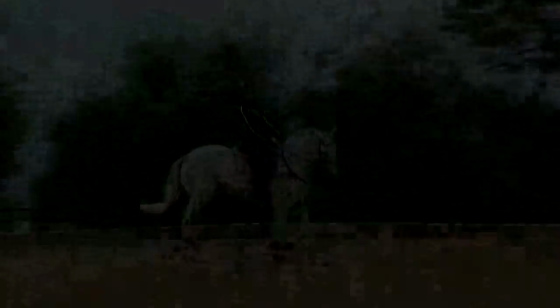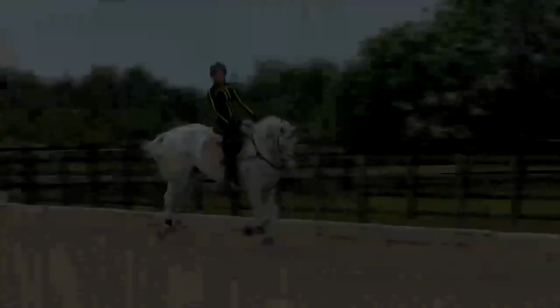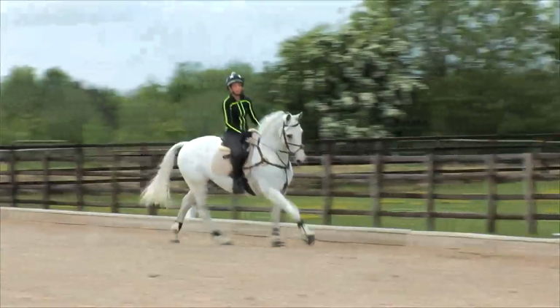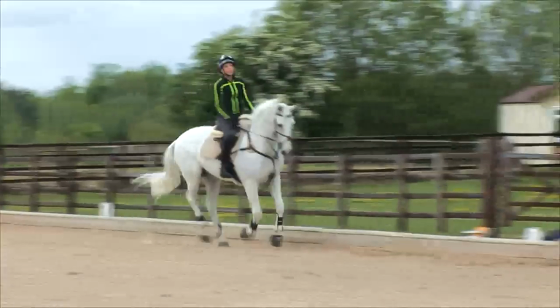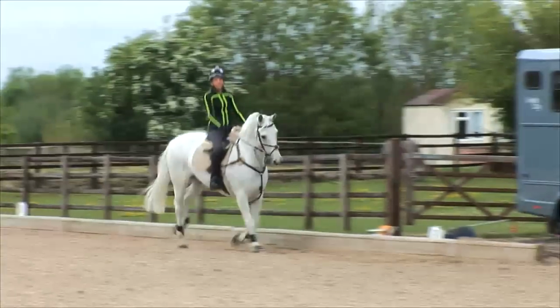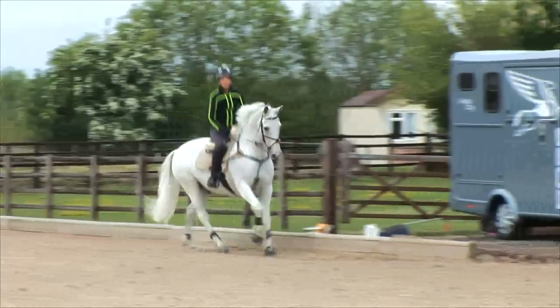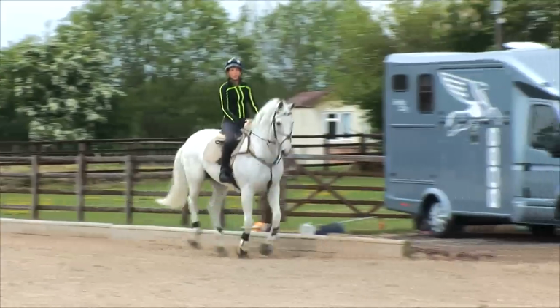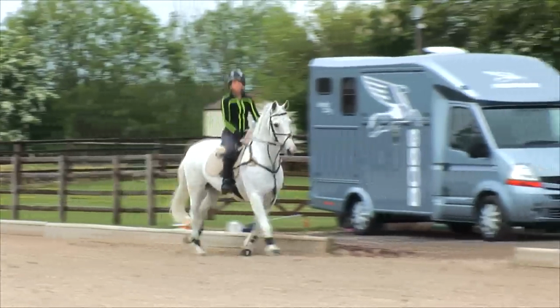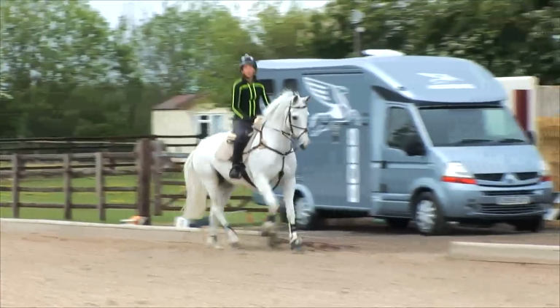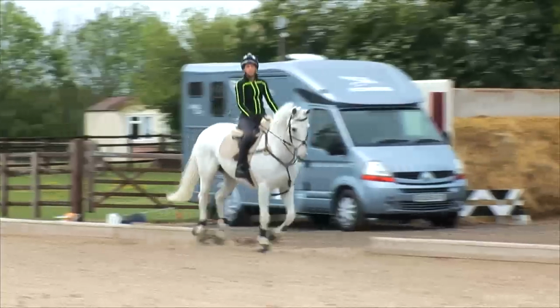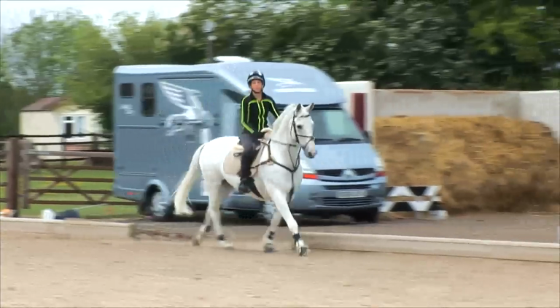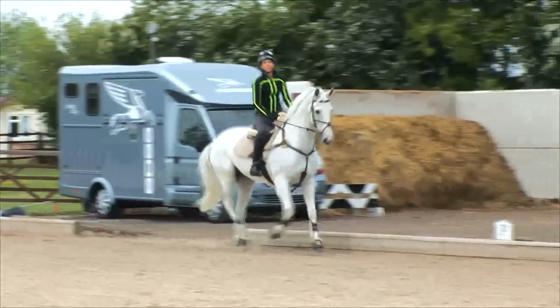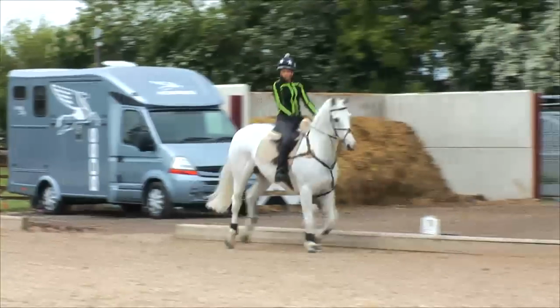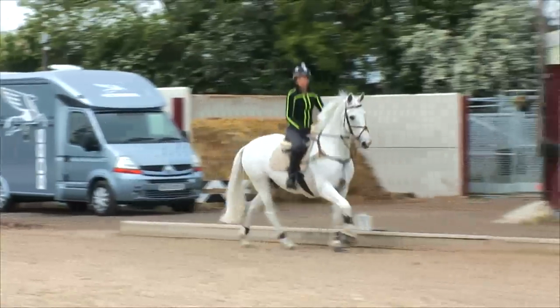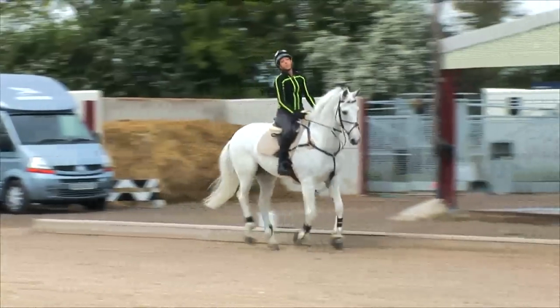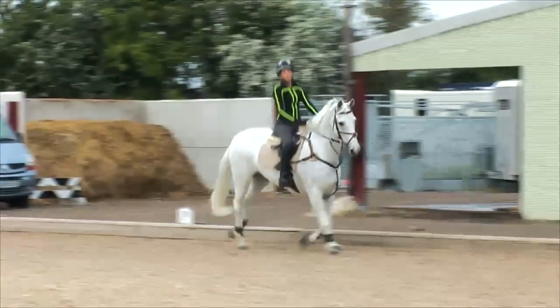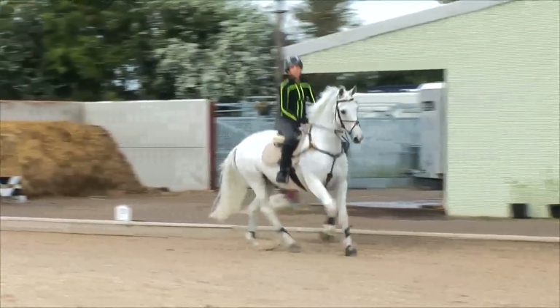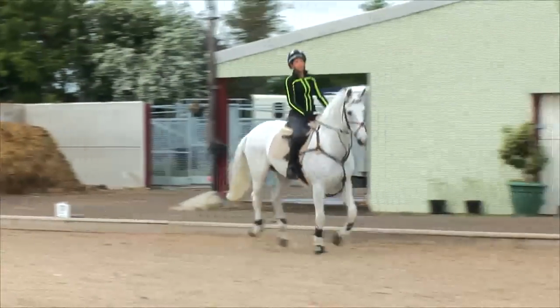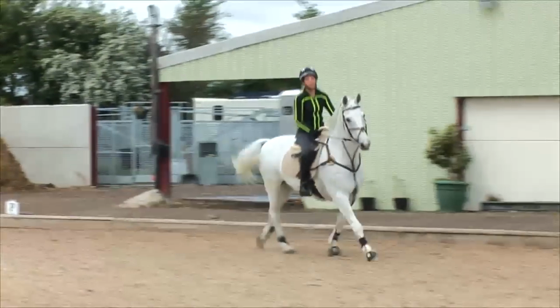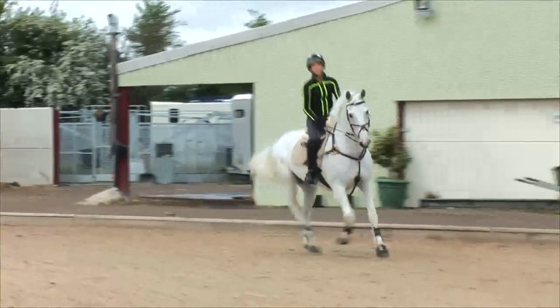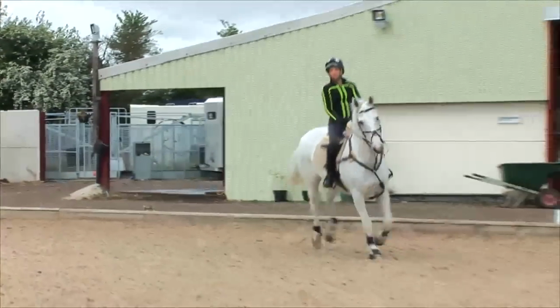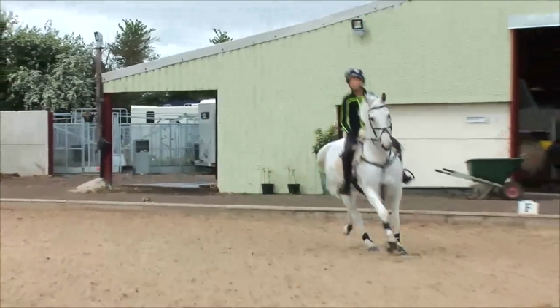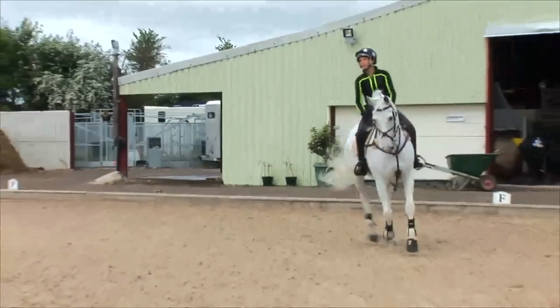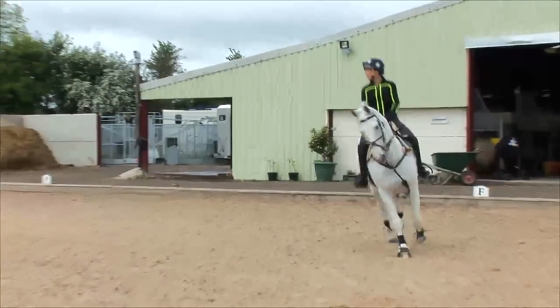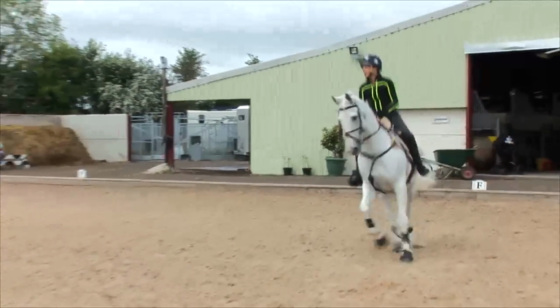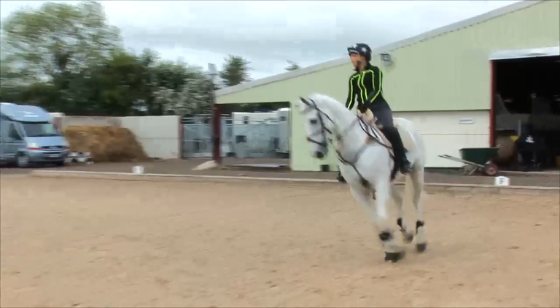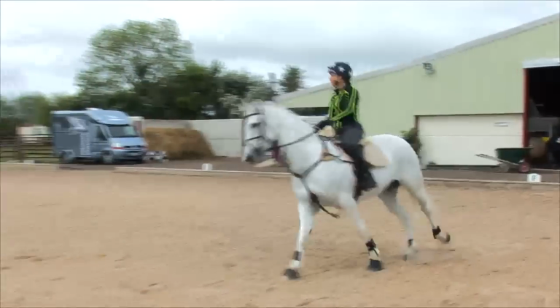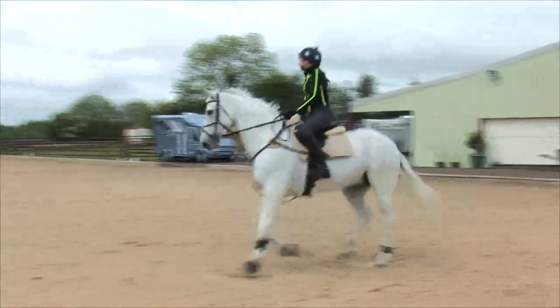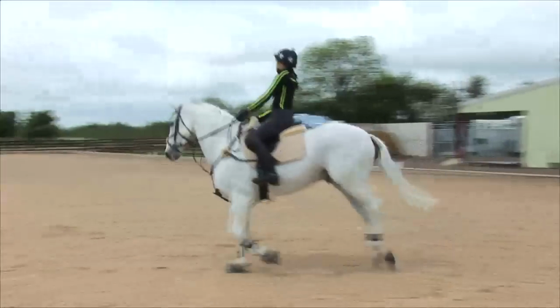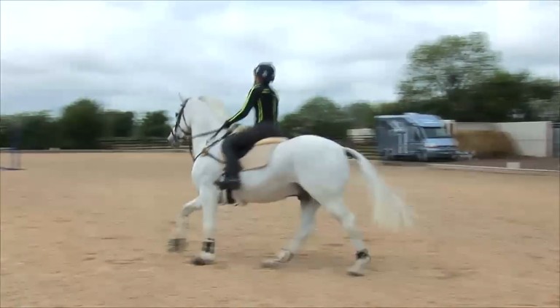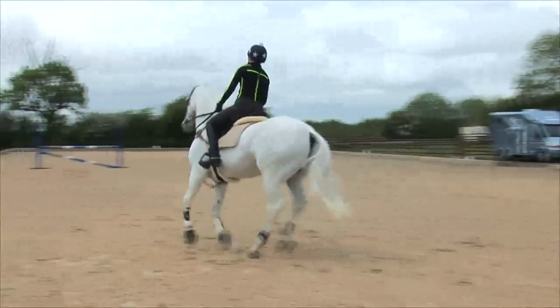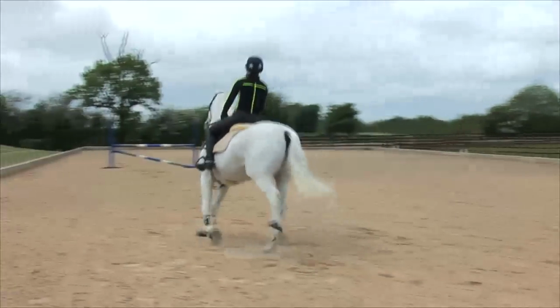So we talked about the side view quite a lot, but we mustn't neglect the rear view. I think a lot of people do neglect the rear view. As a coach, I always stand behind riders and look at them, and with our biomechanics session, that's crucial.